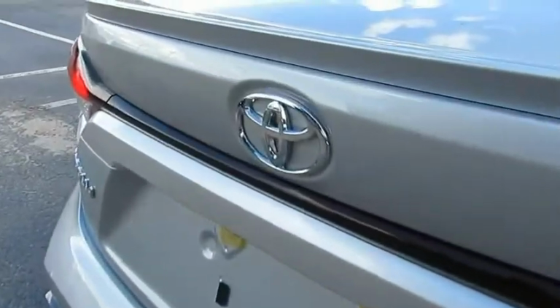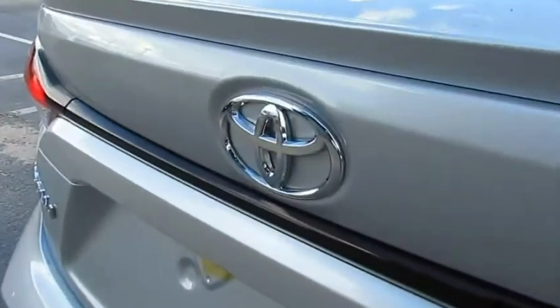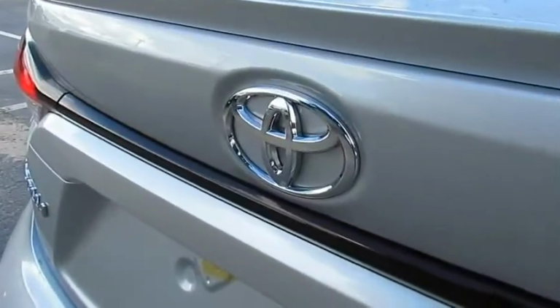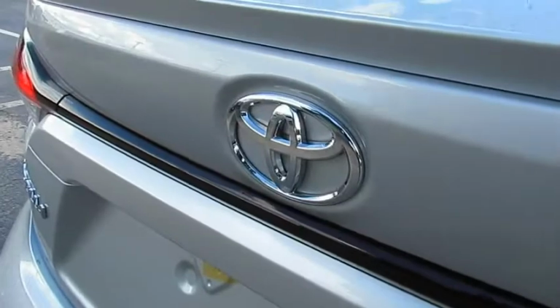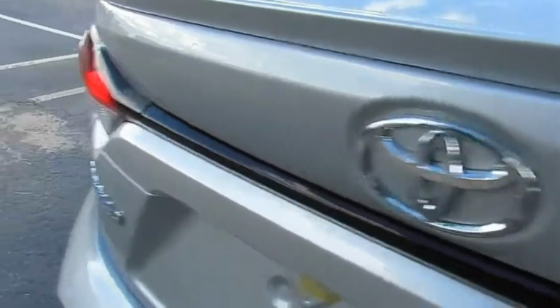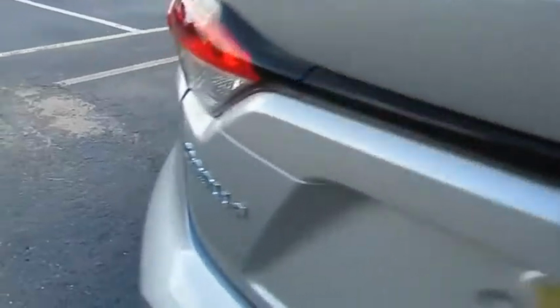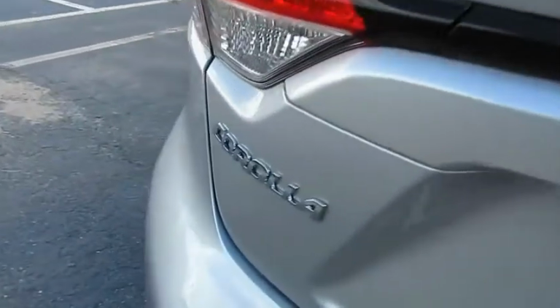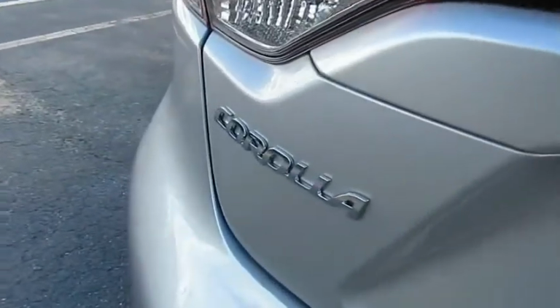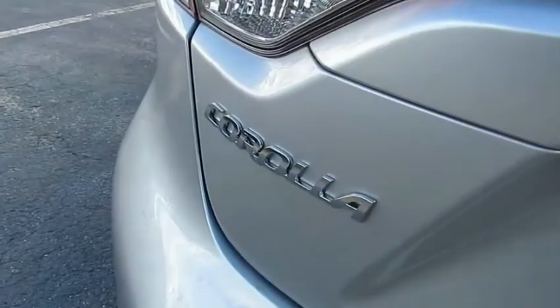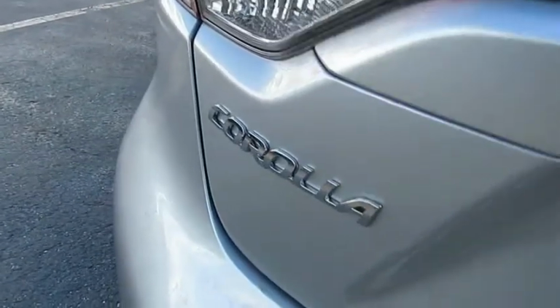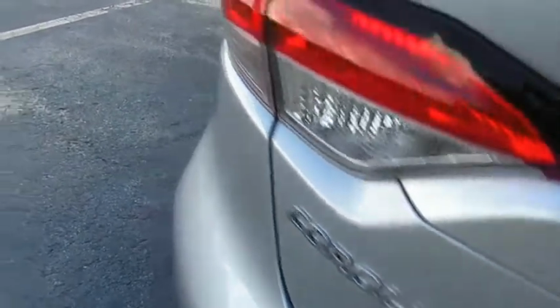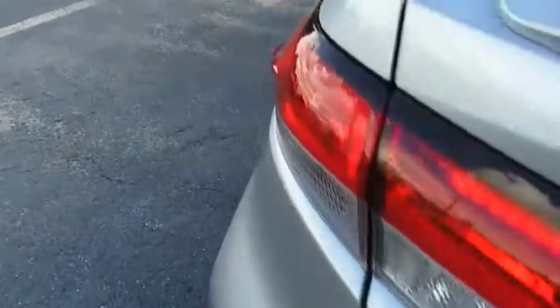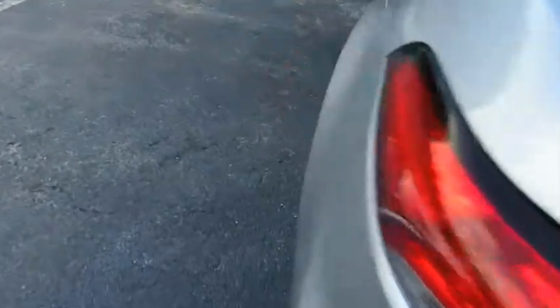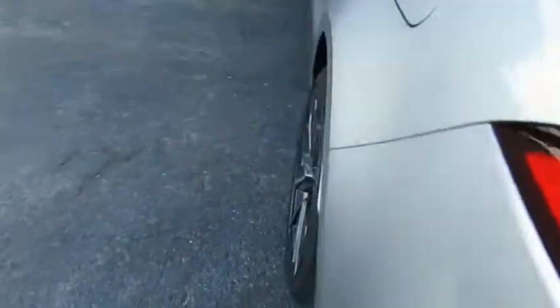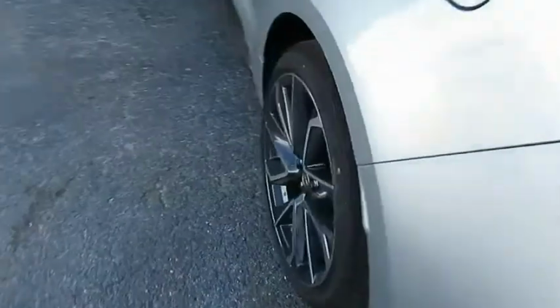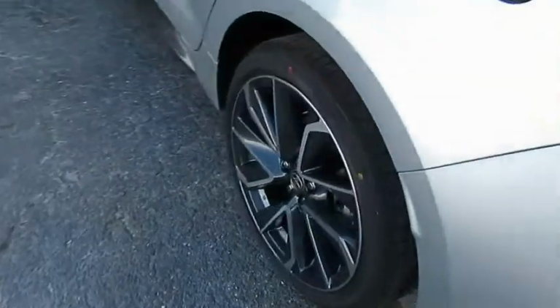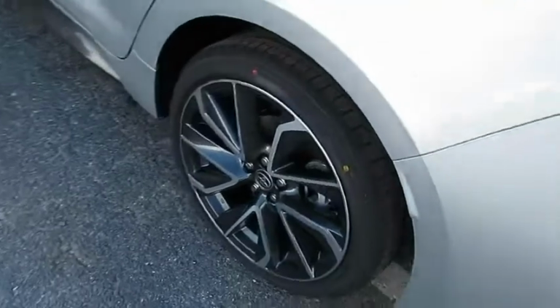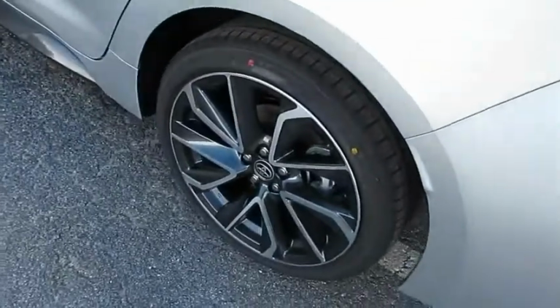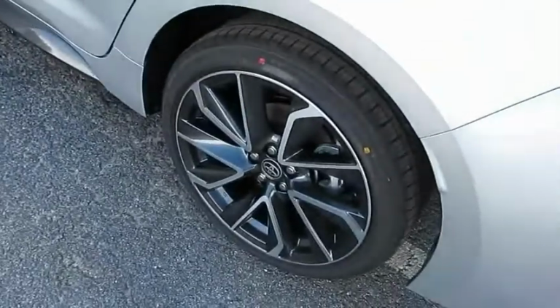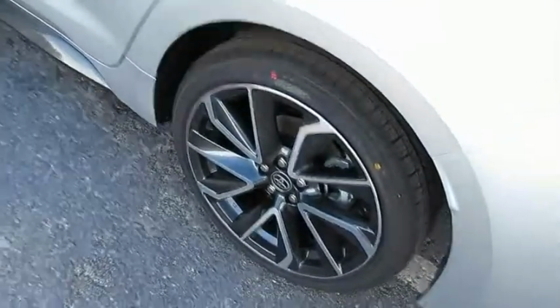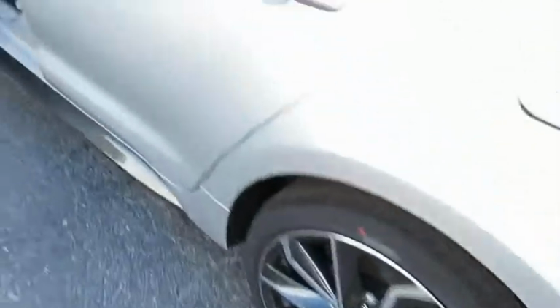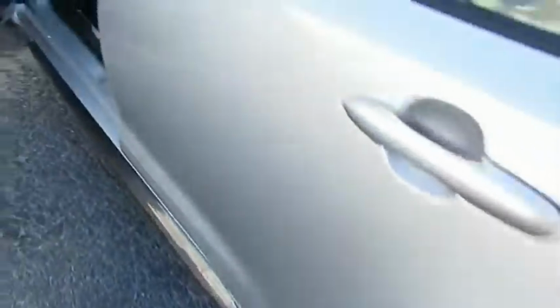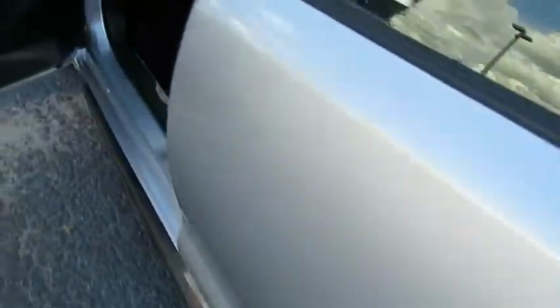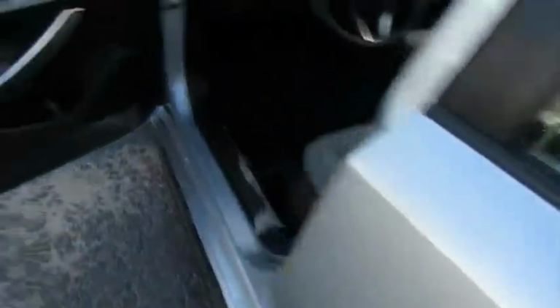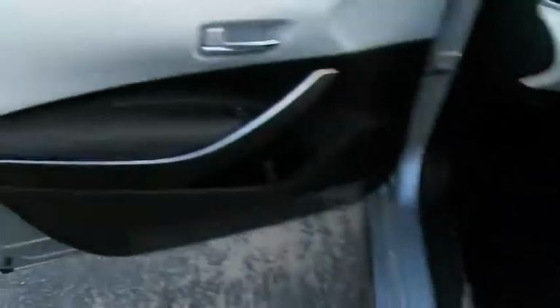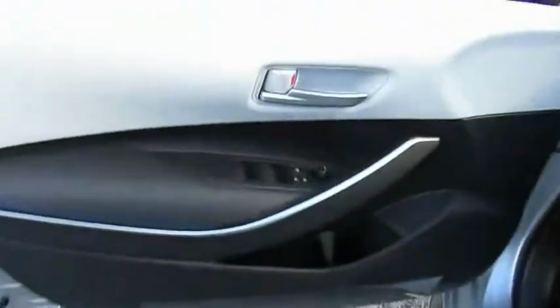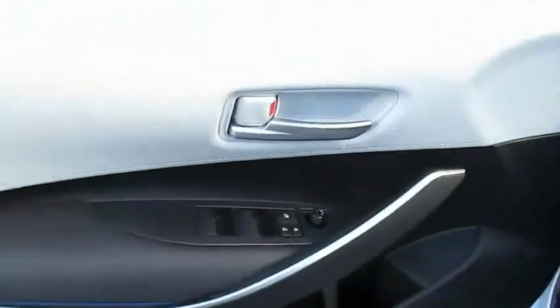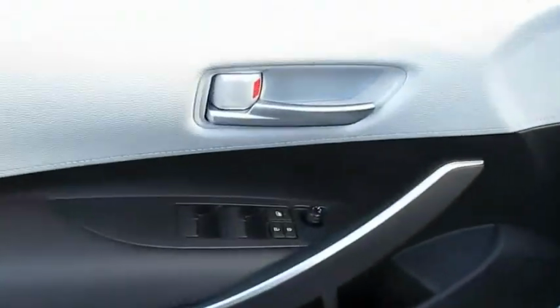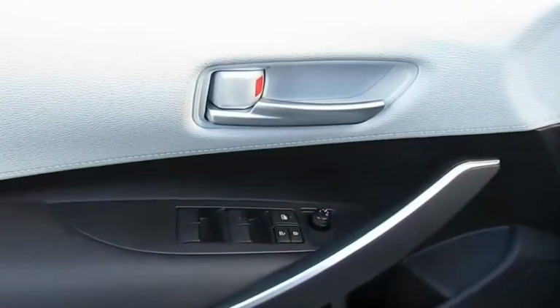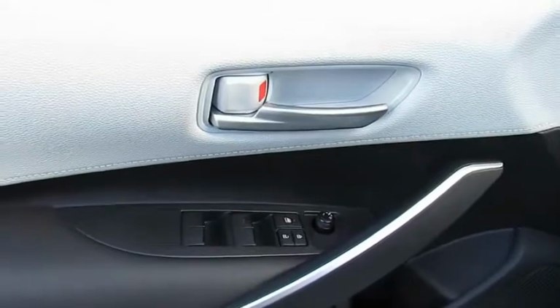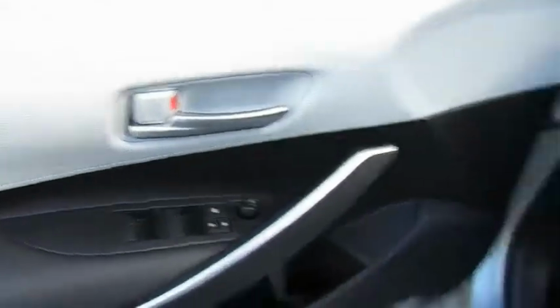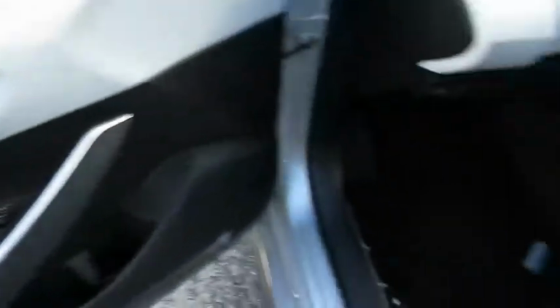This vehicle has less than 100 miles. Here are some of this vehicle's great options: heated side mirrors, traction control, intermittent wipers, daytime running lights, remote keyless entry, and FWD.